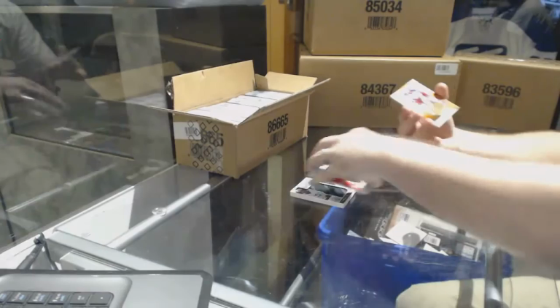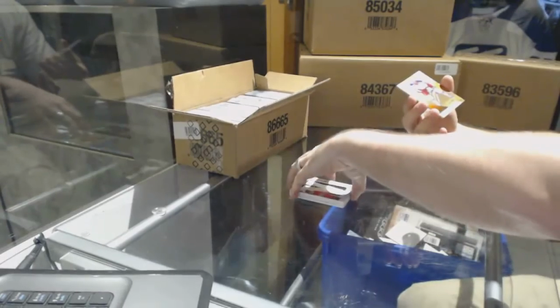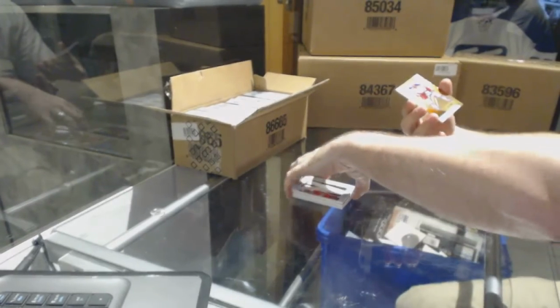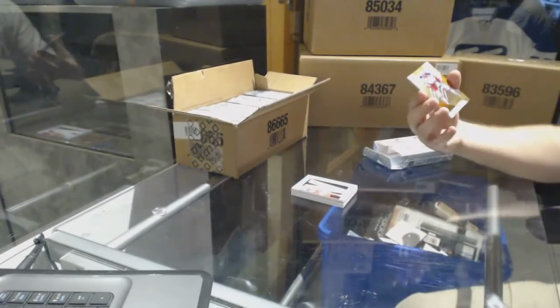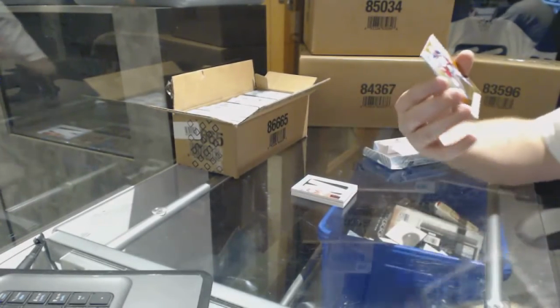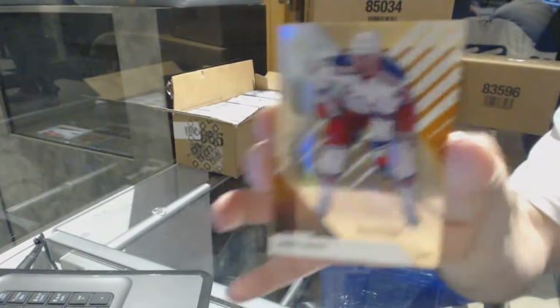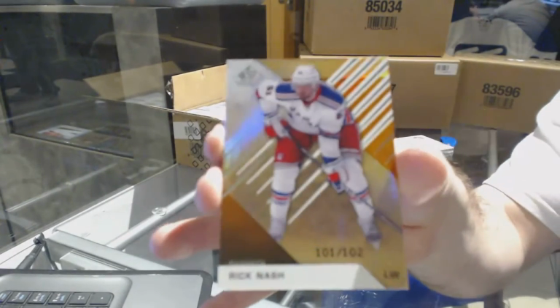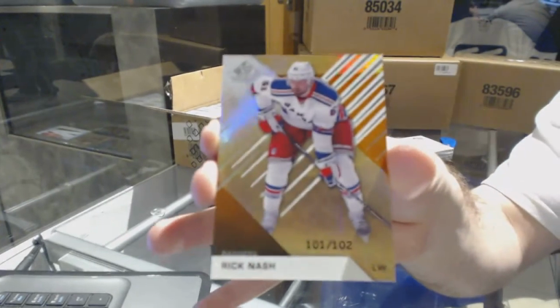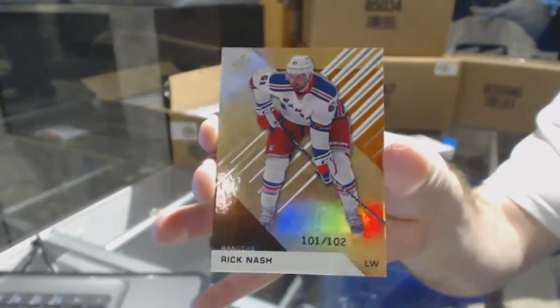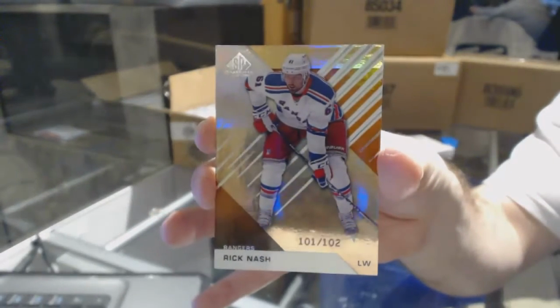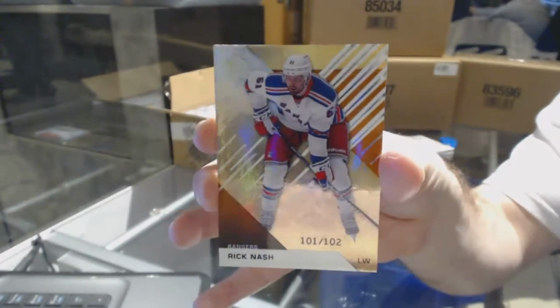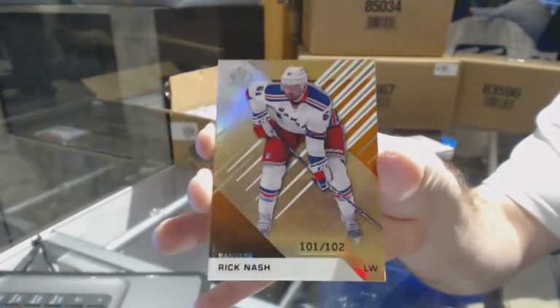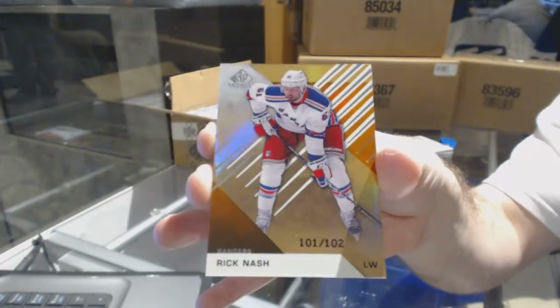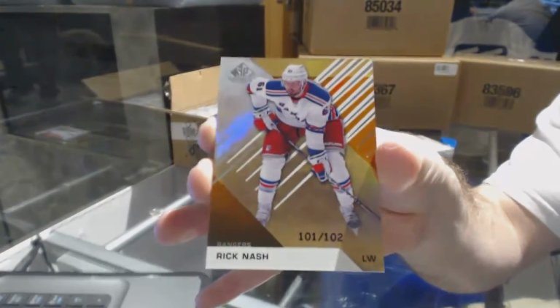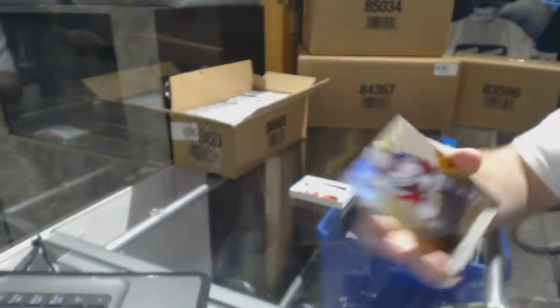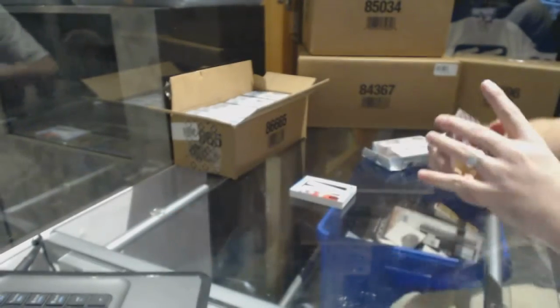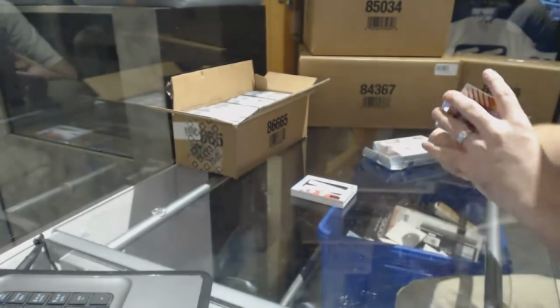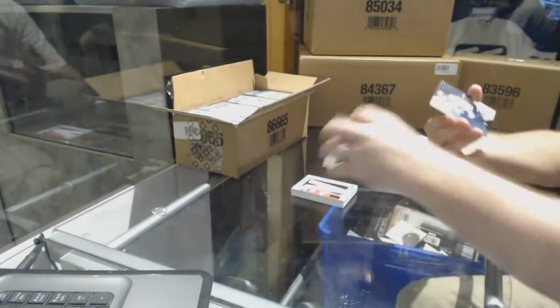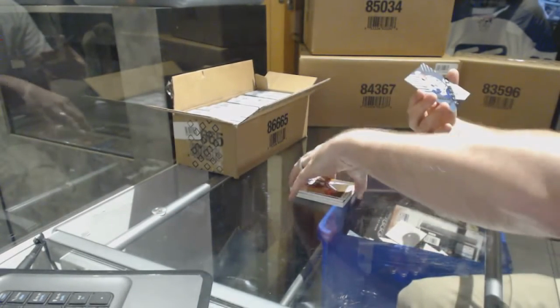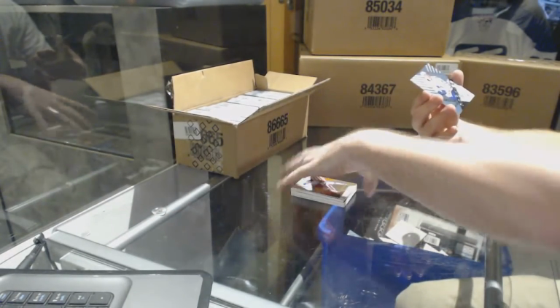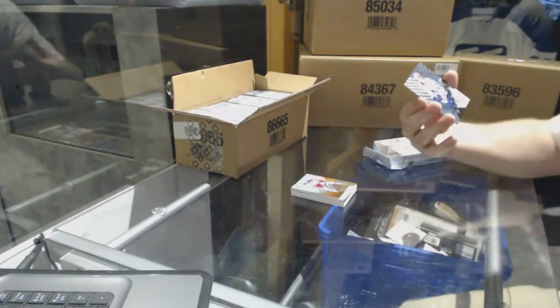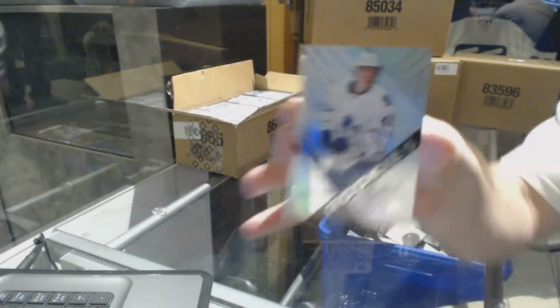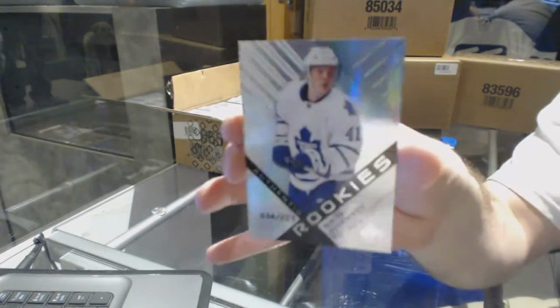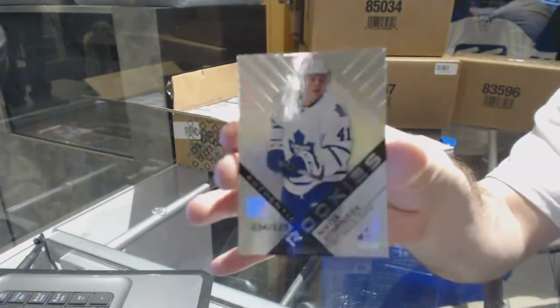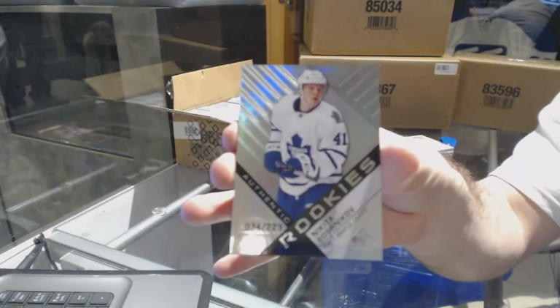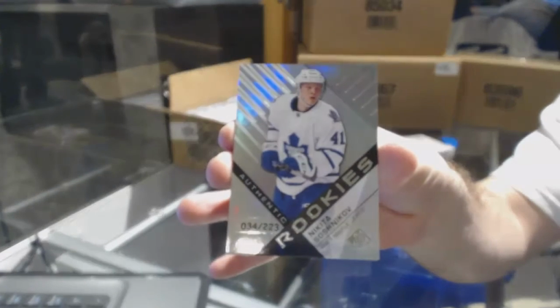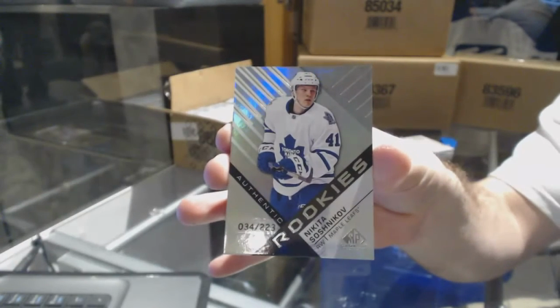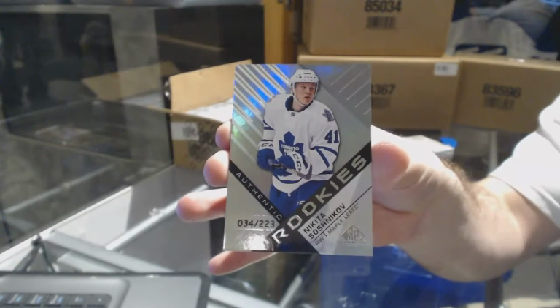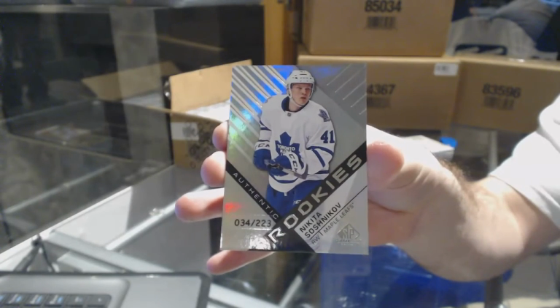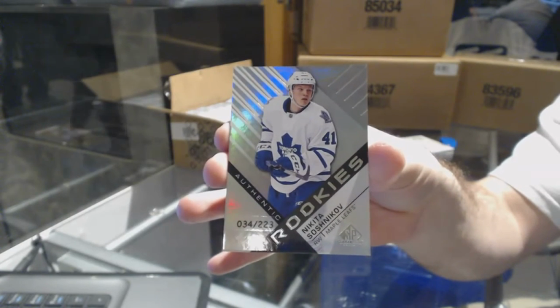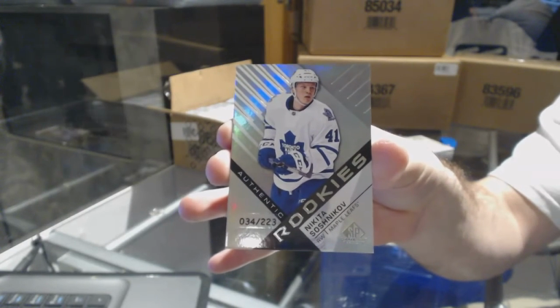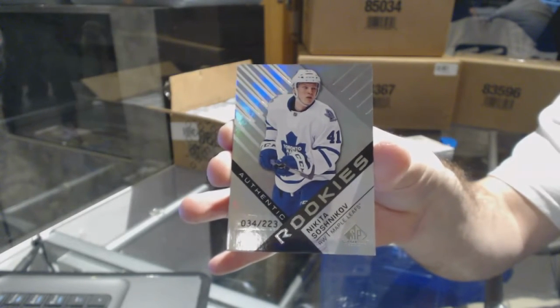We've got for the Rangers number 102 Rick Nash orange base parallel, and number 223 for the Maple Leafs — Sosnikov.